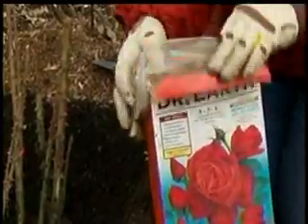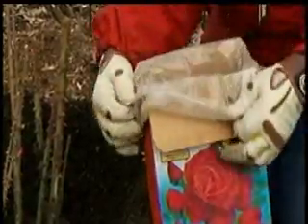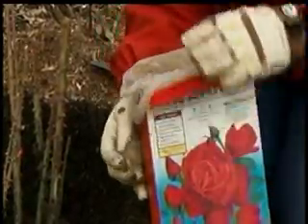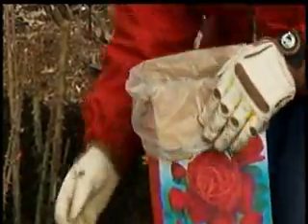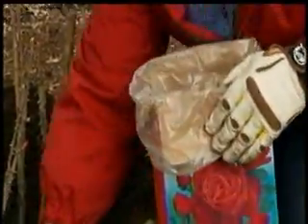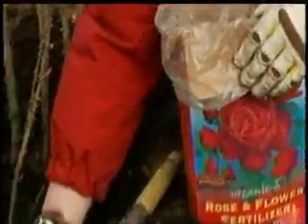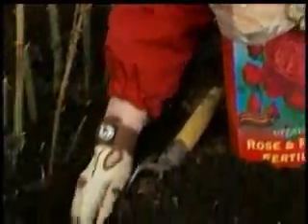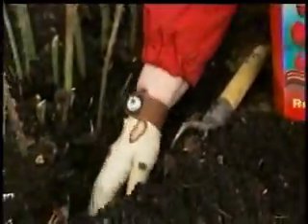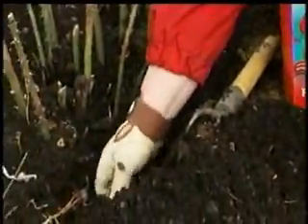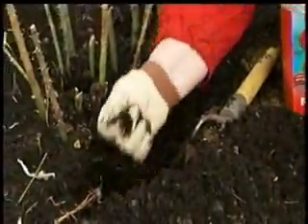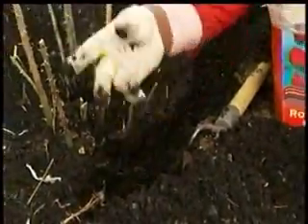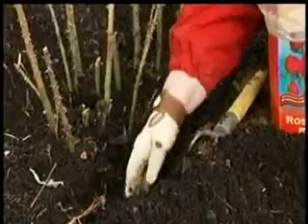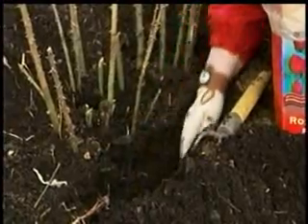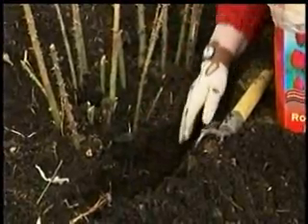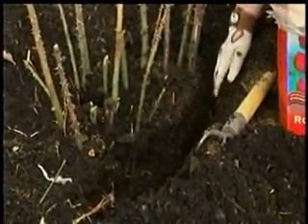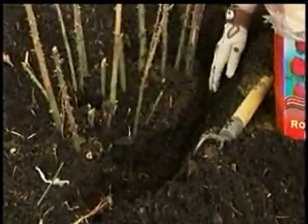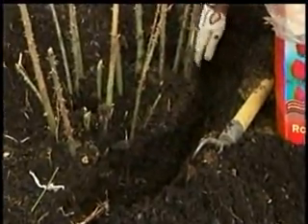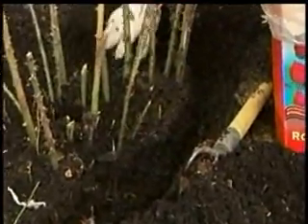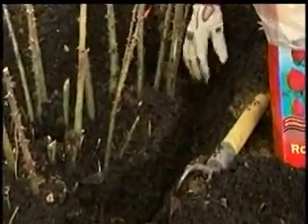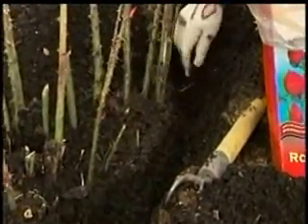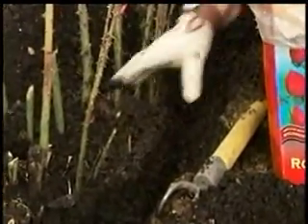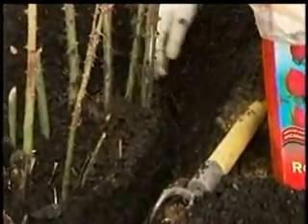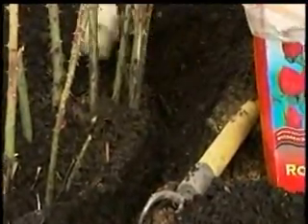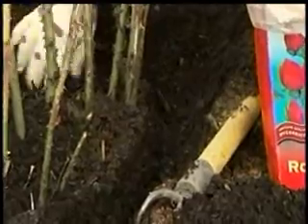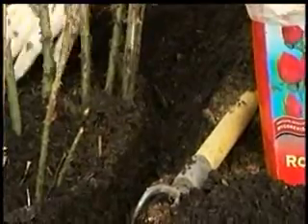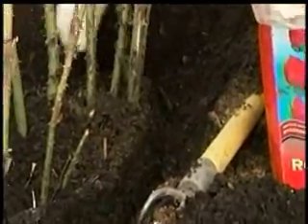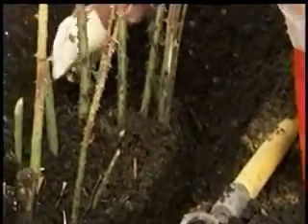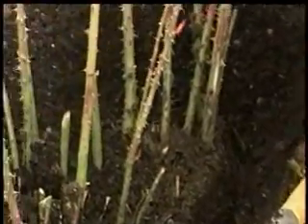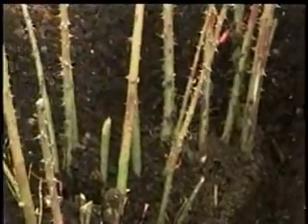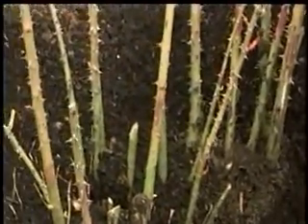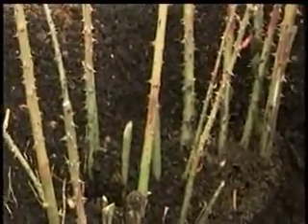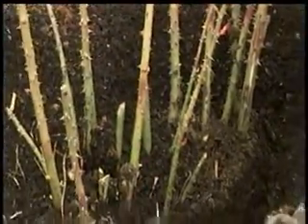What you do is simply come along around your rose and make a nice little trench. Make sure there's no weeds — a nice little trench close to the rose bush, but not right next to the canes. Go on the outside of the rose bush.